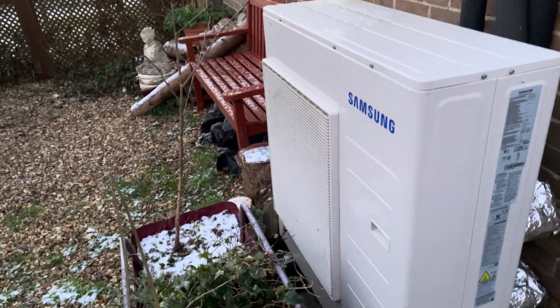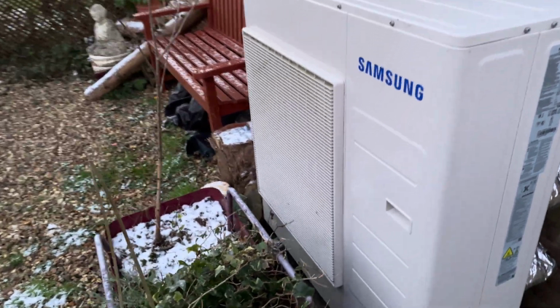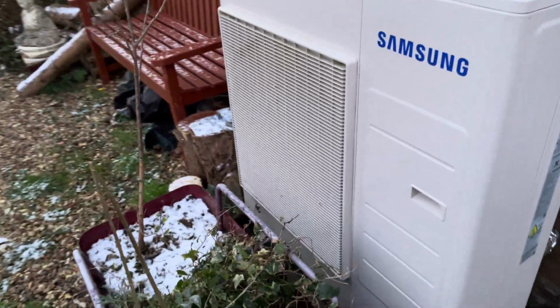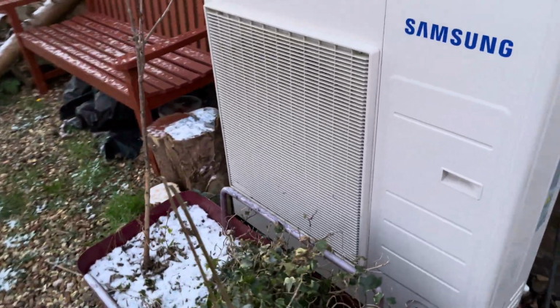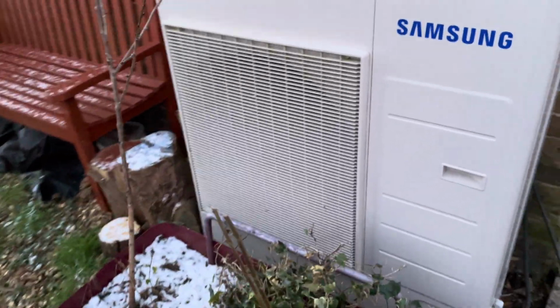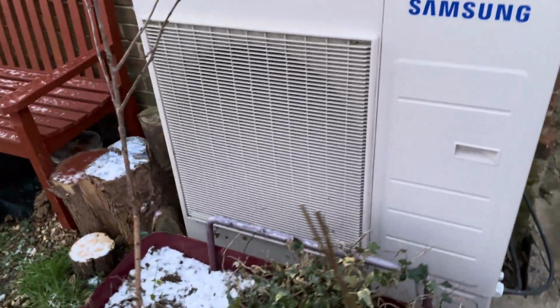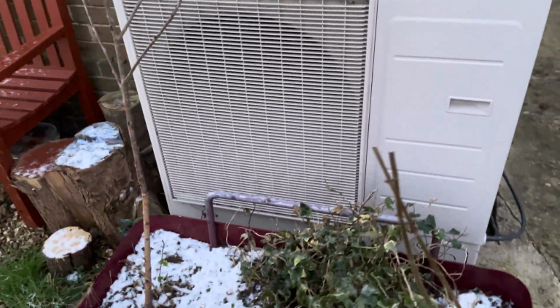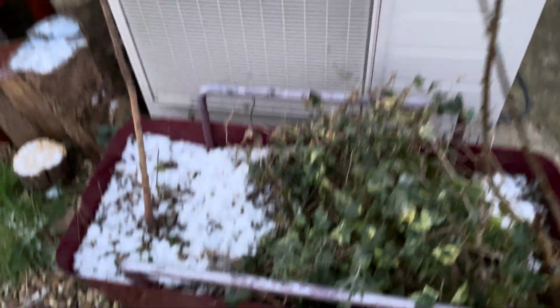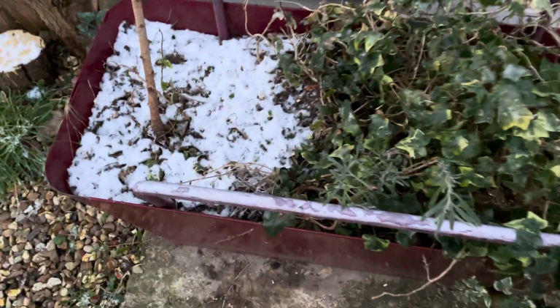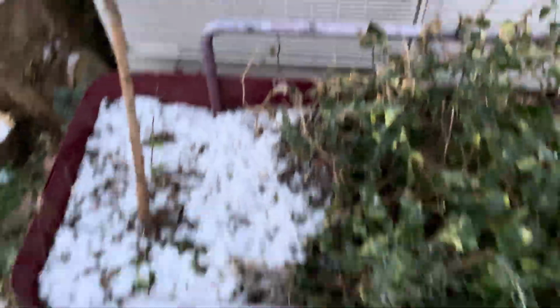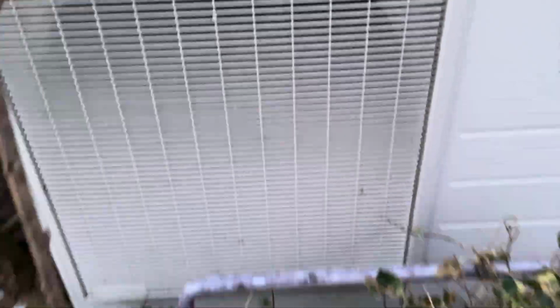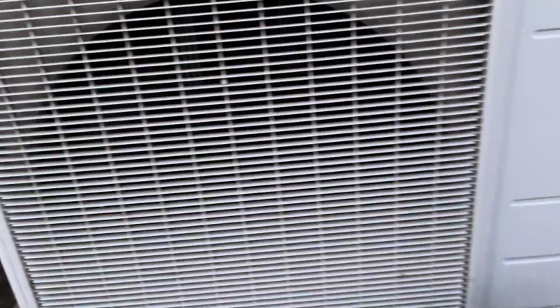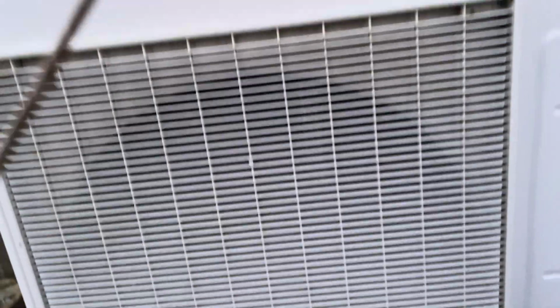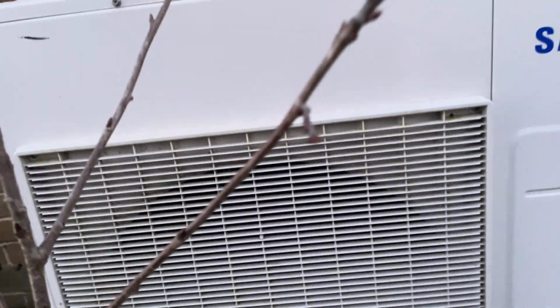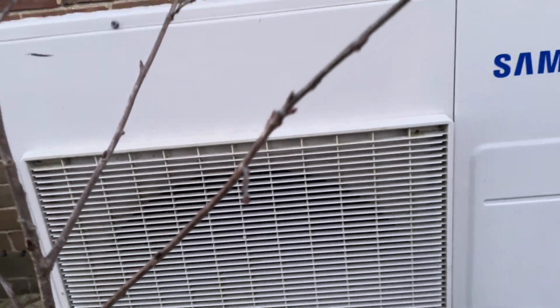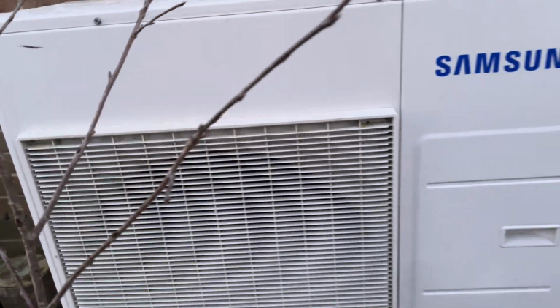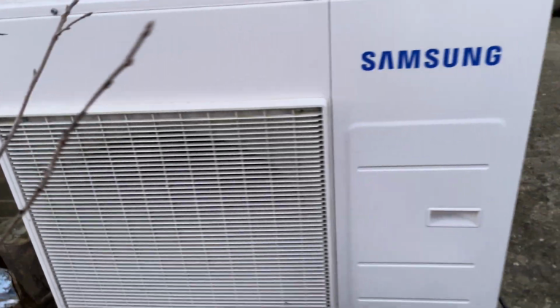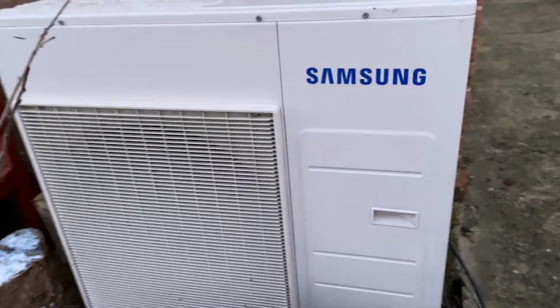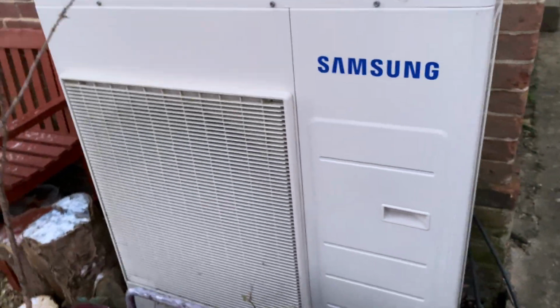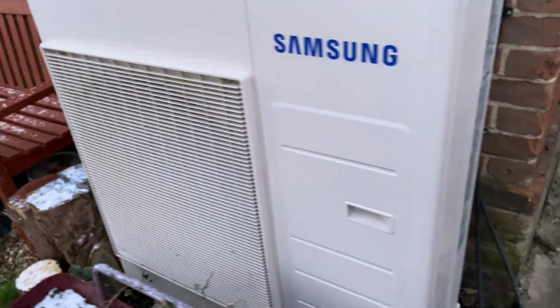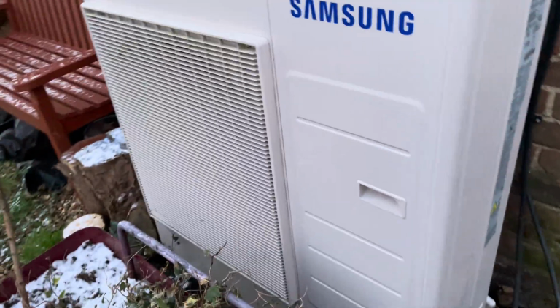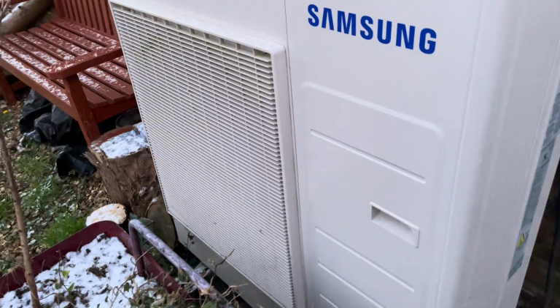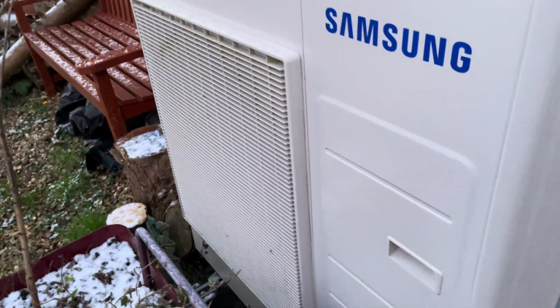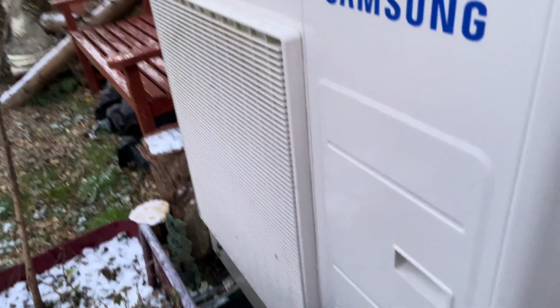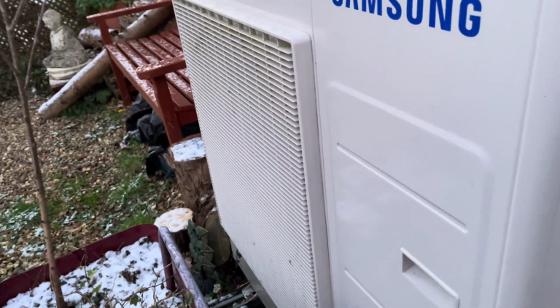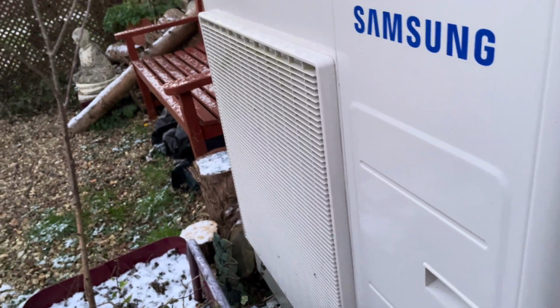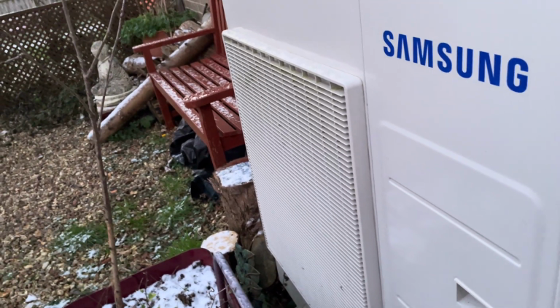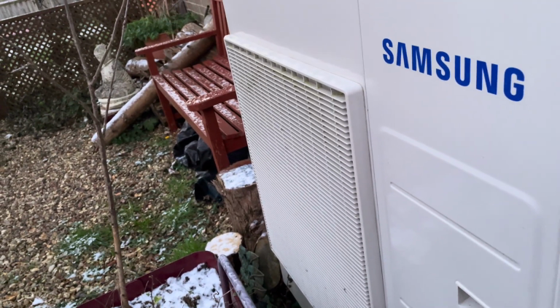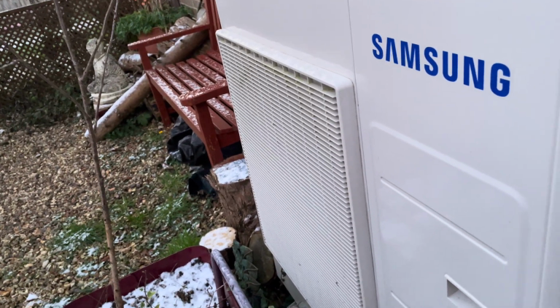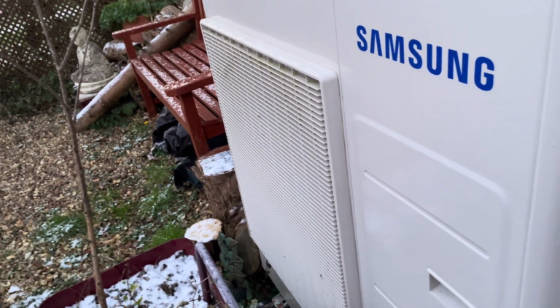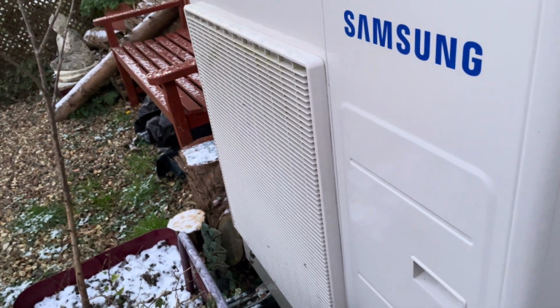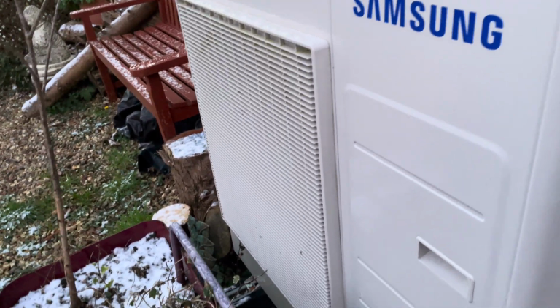Happy New Year. Morning guys. I'm just checking out my heat pump. You can see it's working pretty hard. It's 2026 and it's the first frost and minus temperatures of the year — minus two around.